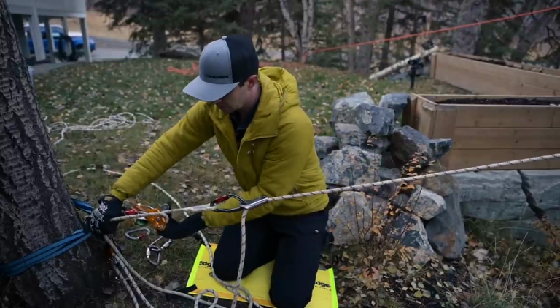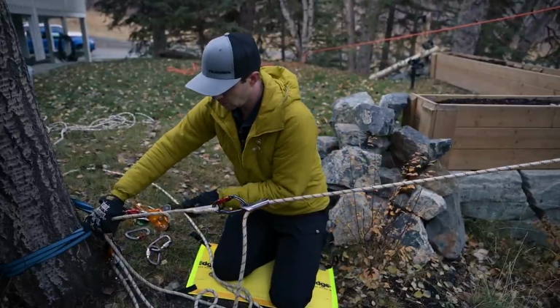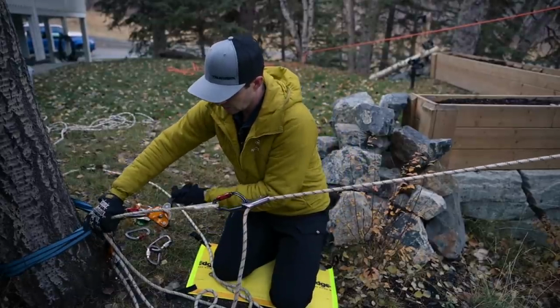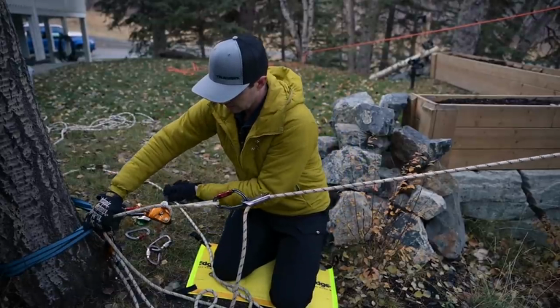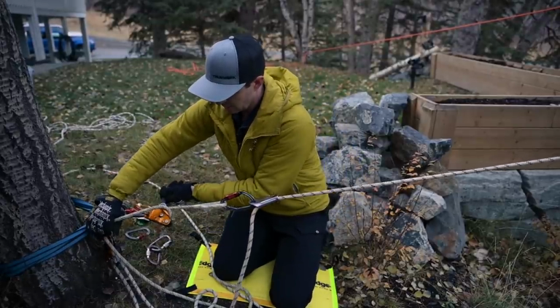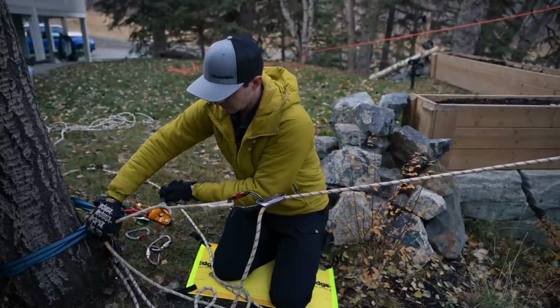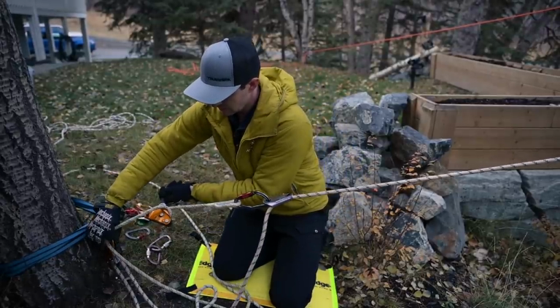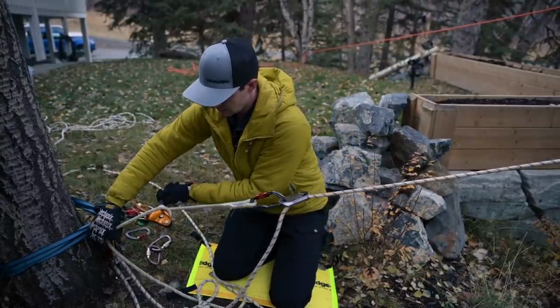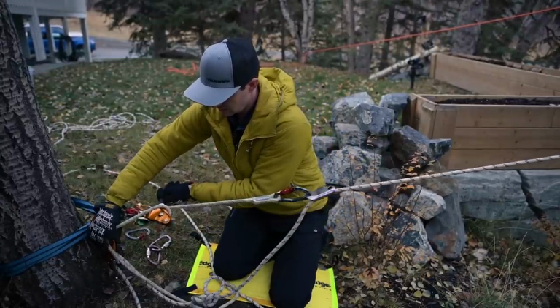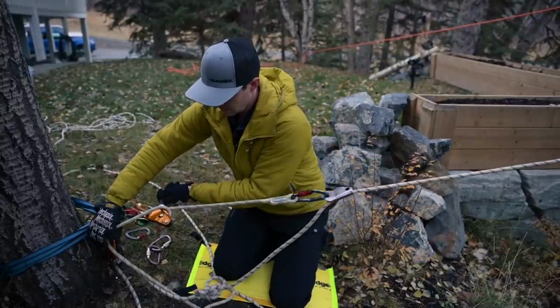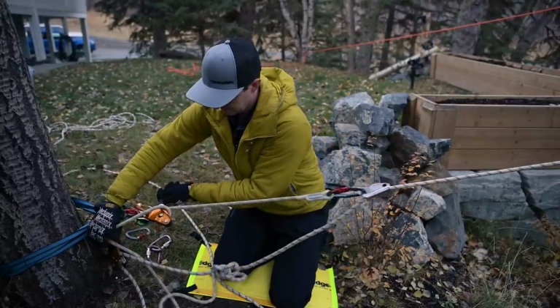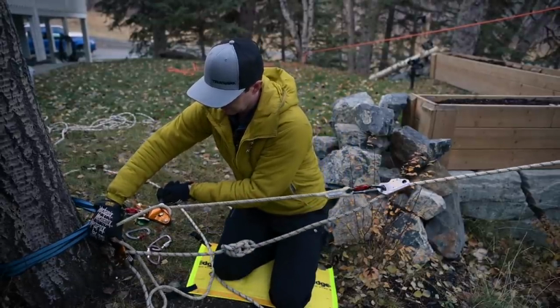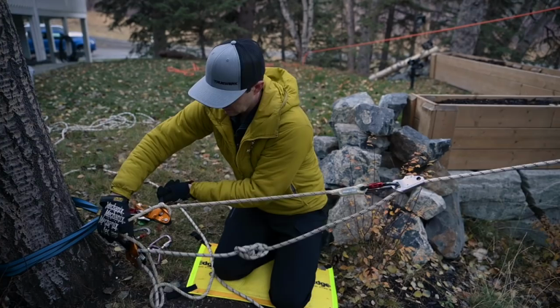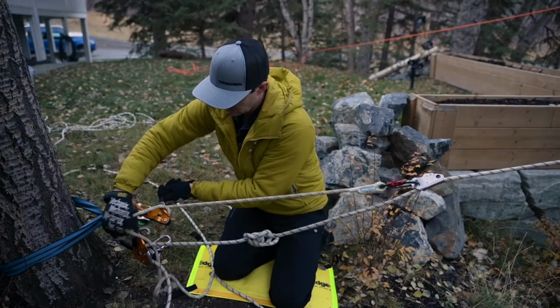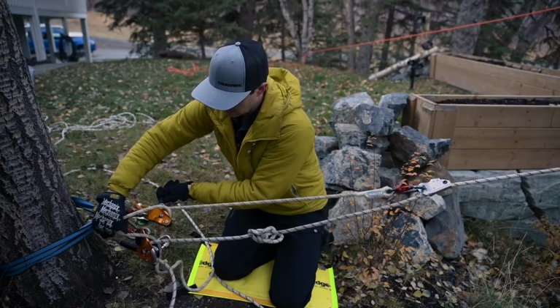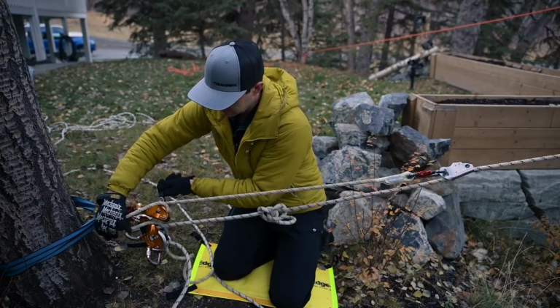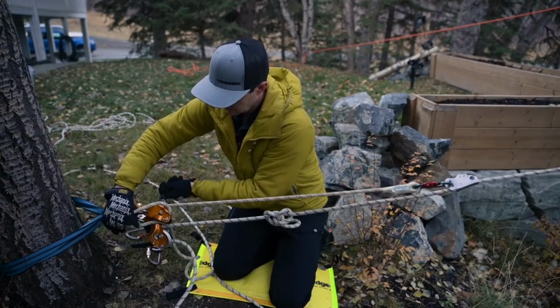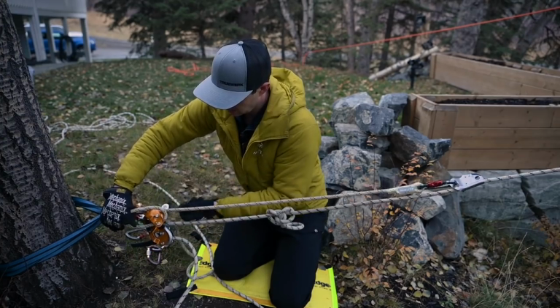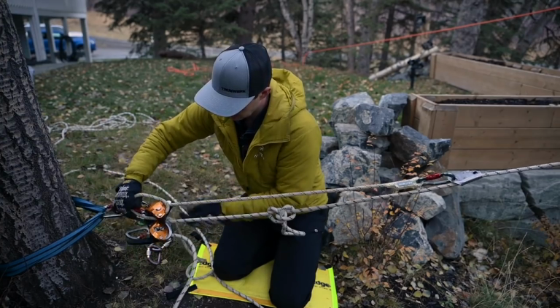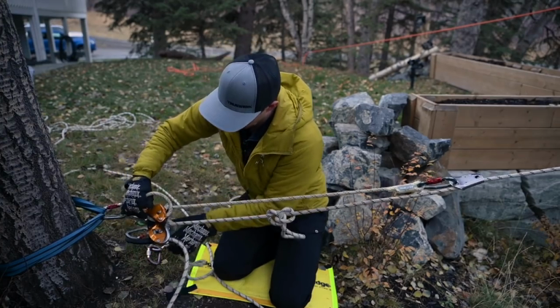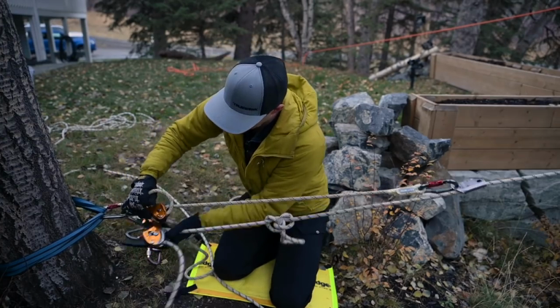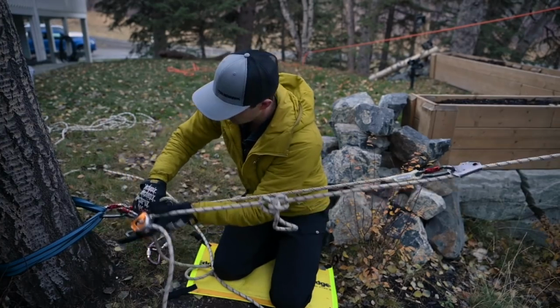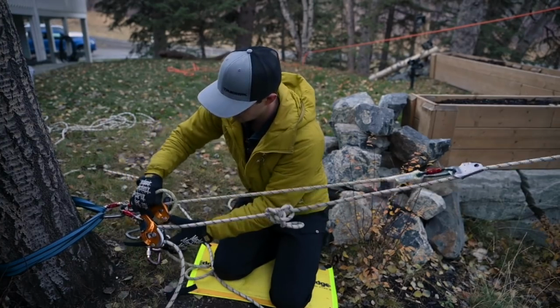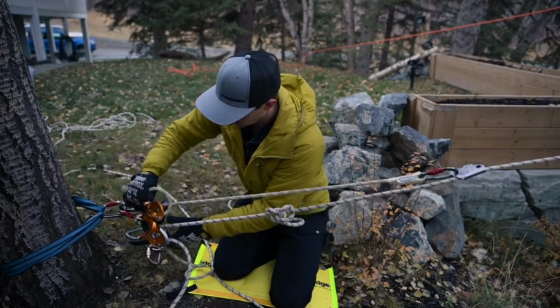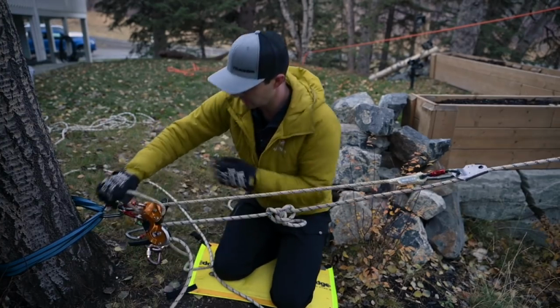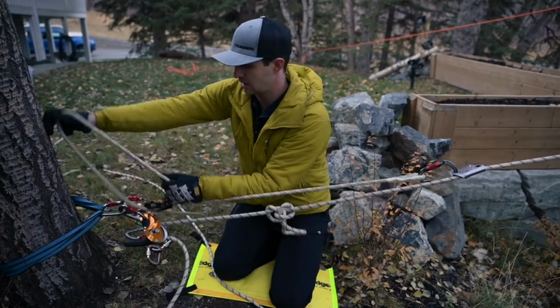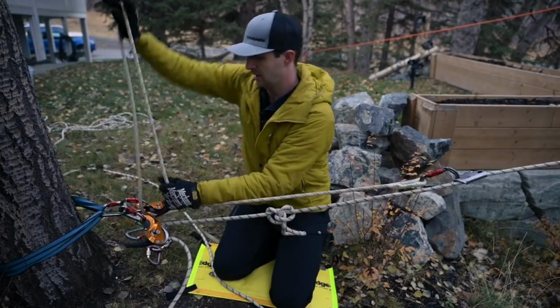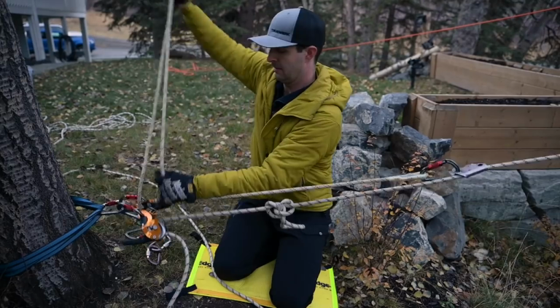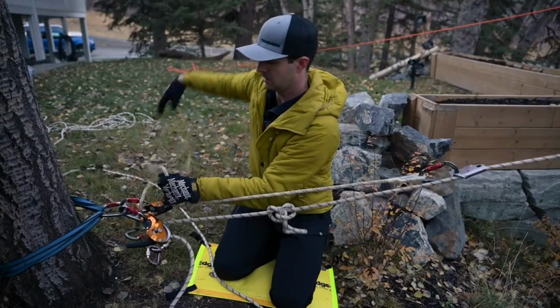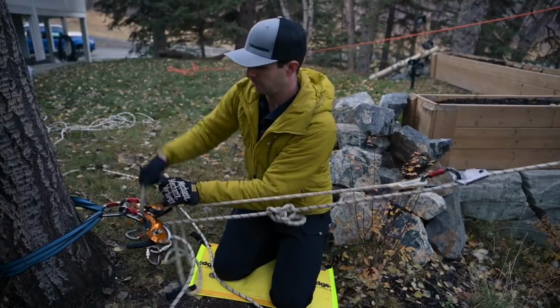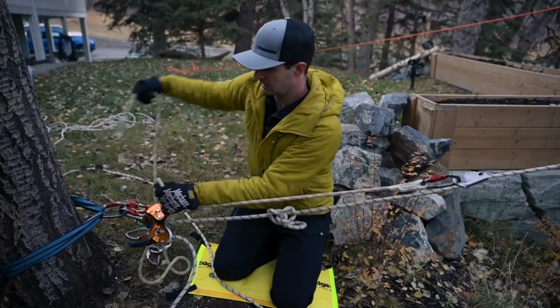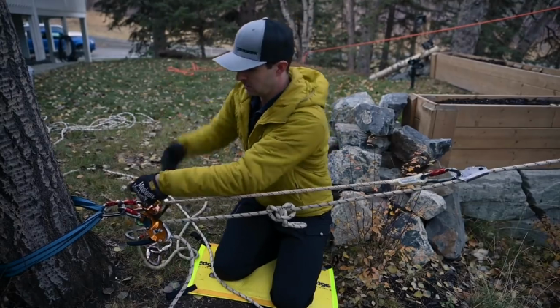So when you are lowering, all you have to do is this — keep that rope over top of the faceplate. We are getting to that point where things are going to start loading up on us. Pull that tail out.